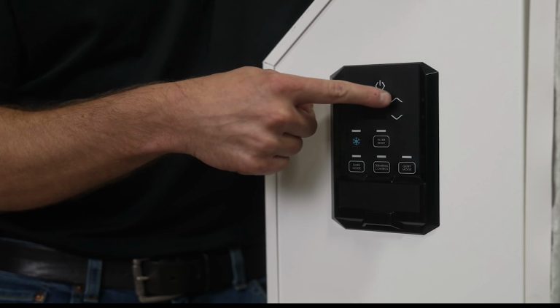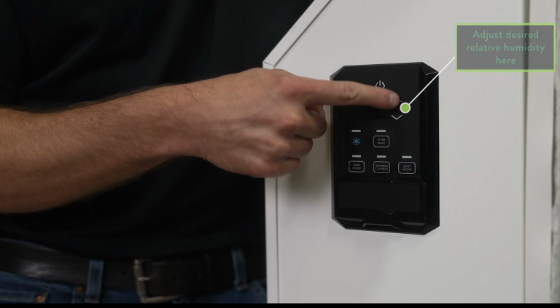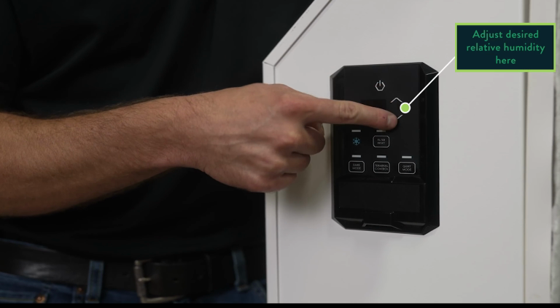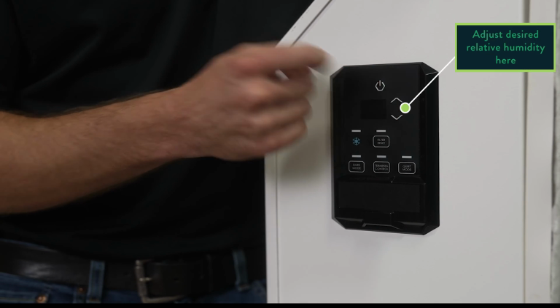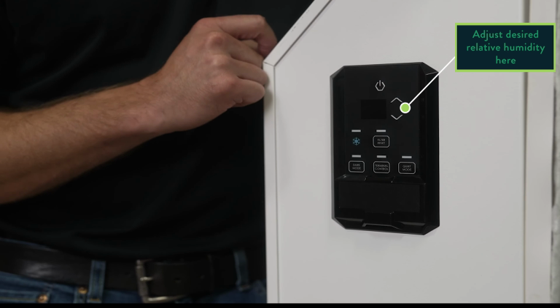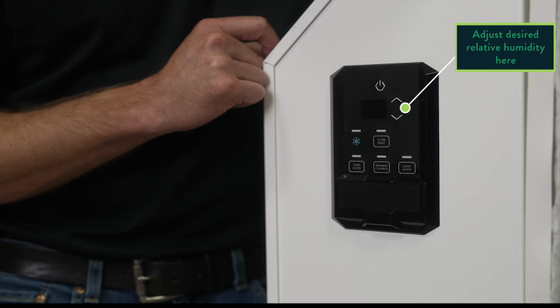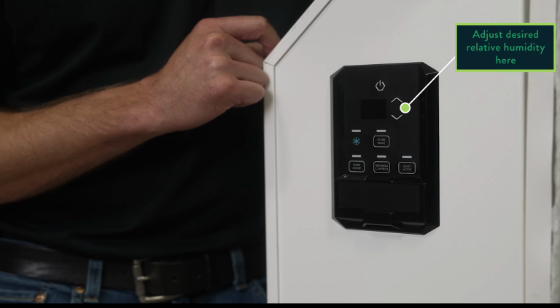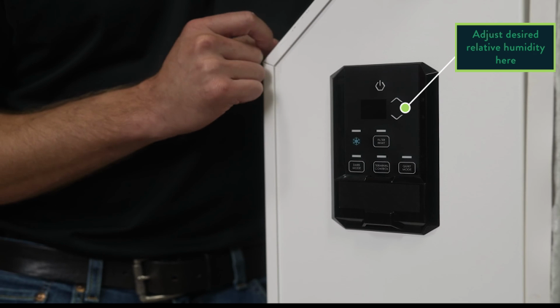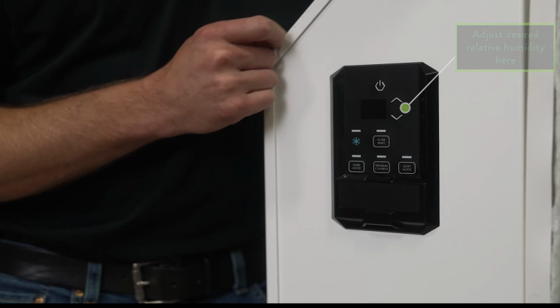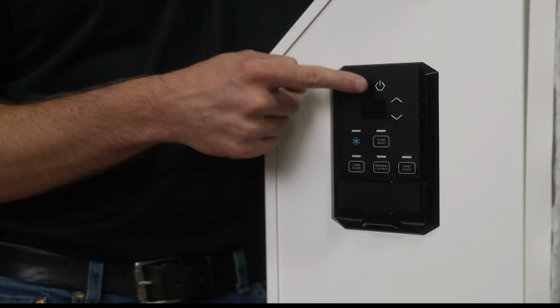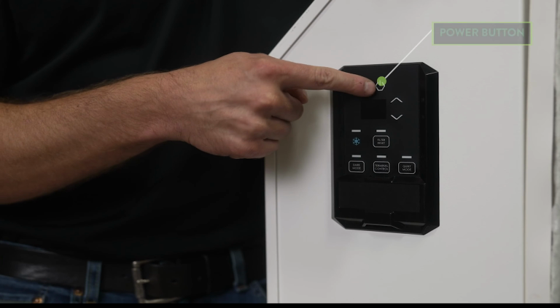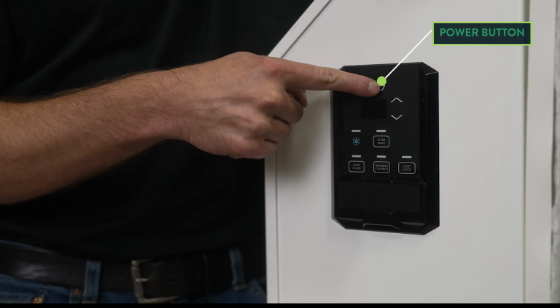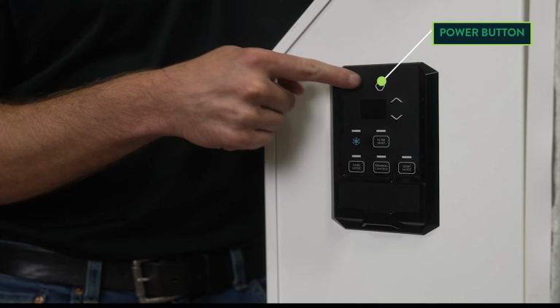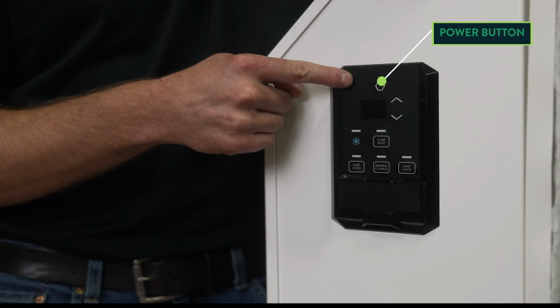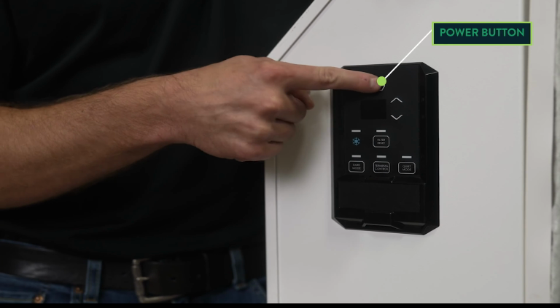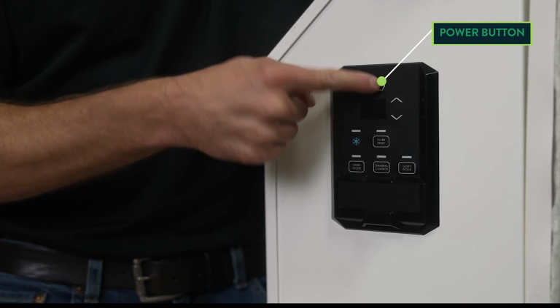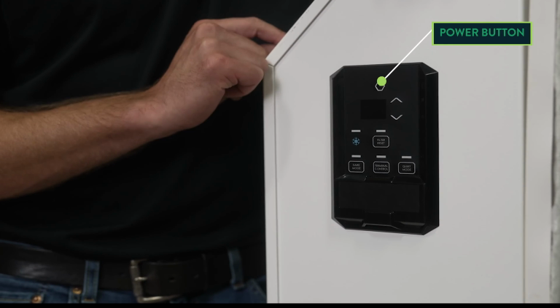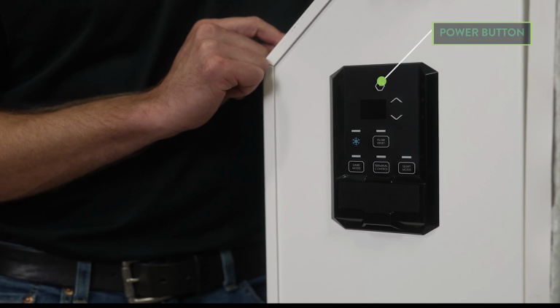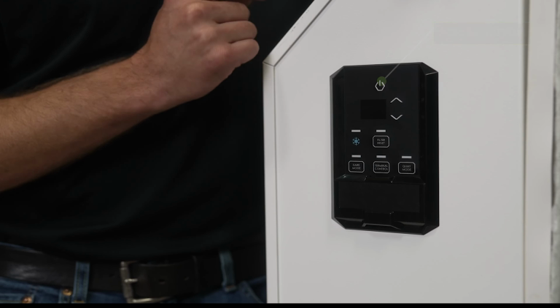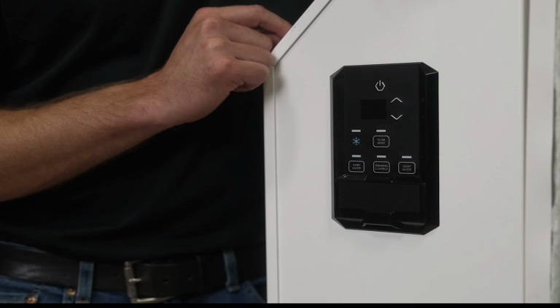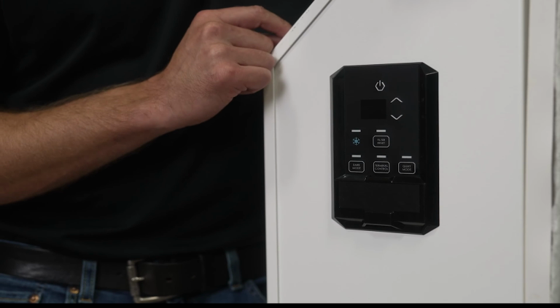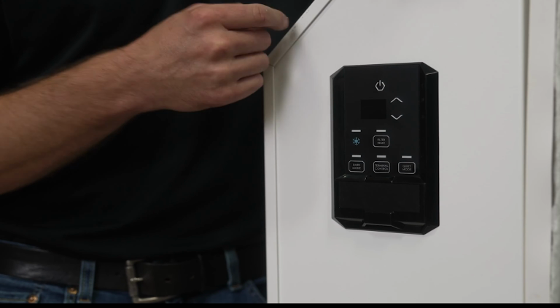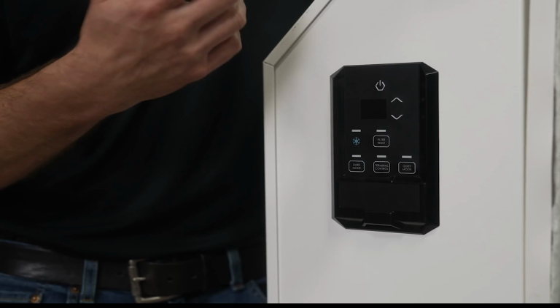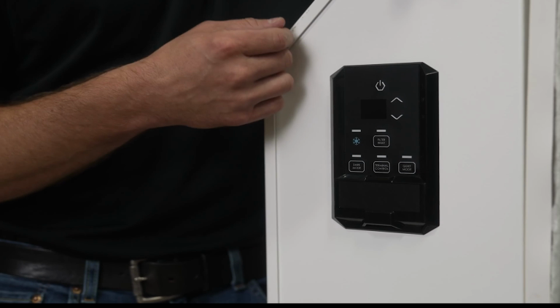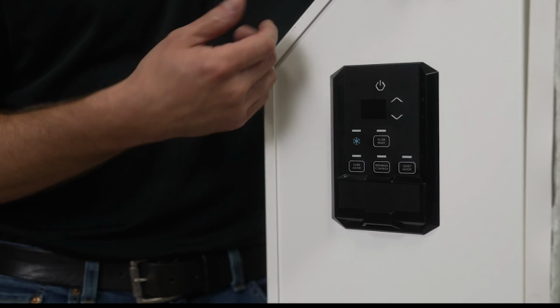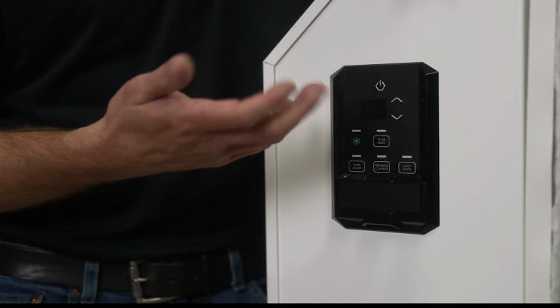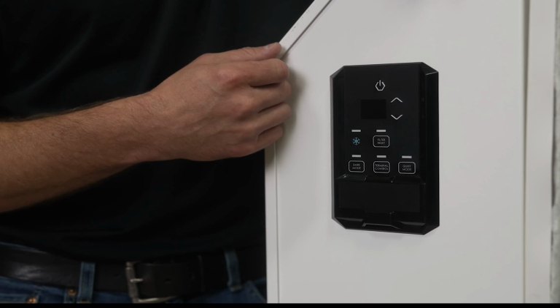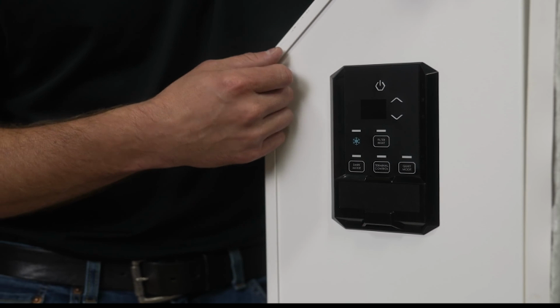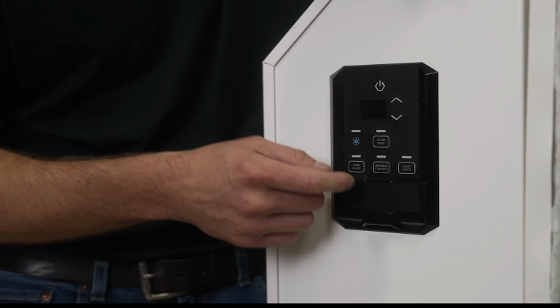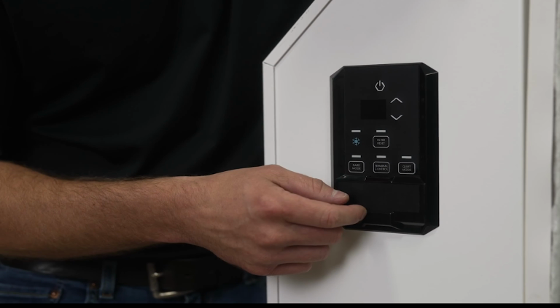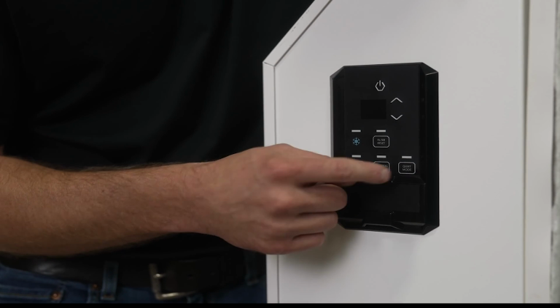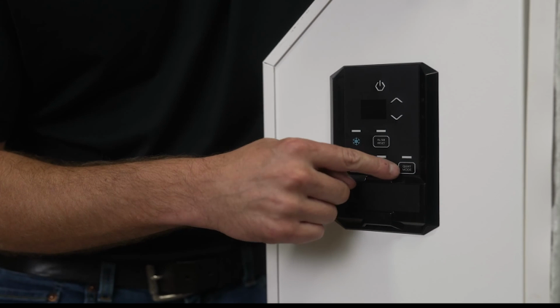We adjust that through these up and down arrows. This is the power button for the machine, to turn it back off if you wanted to. When you first plug in the machine, it will power on by default.